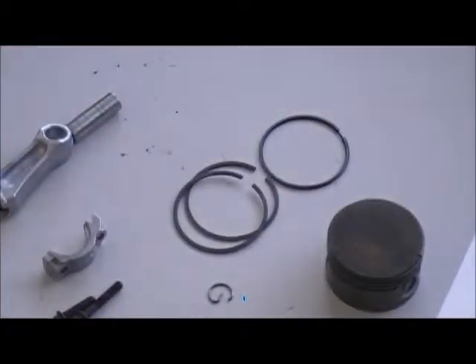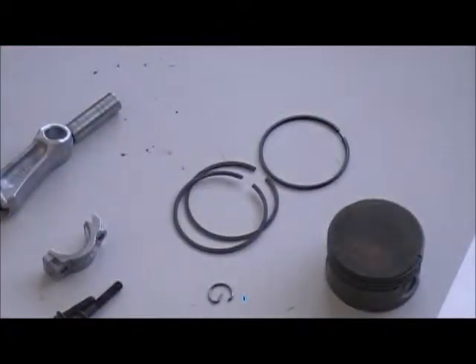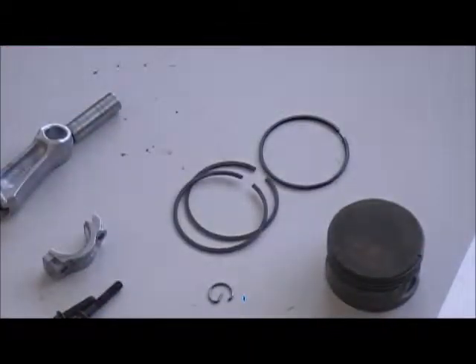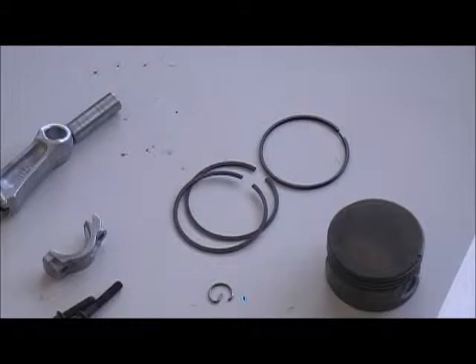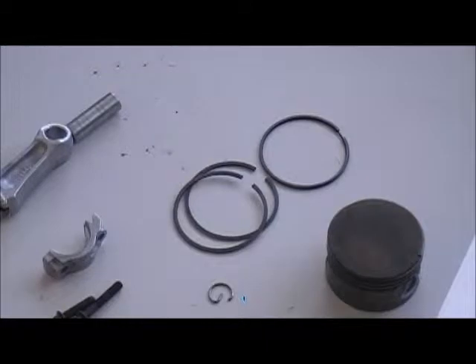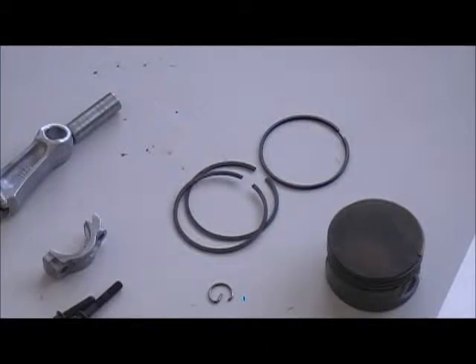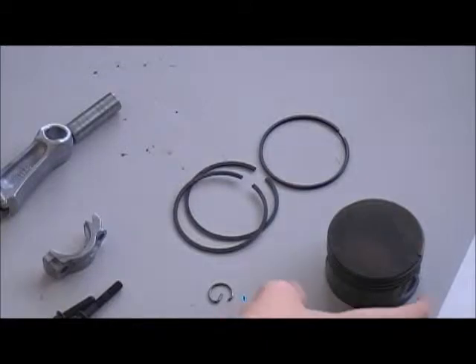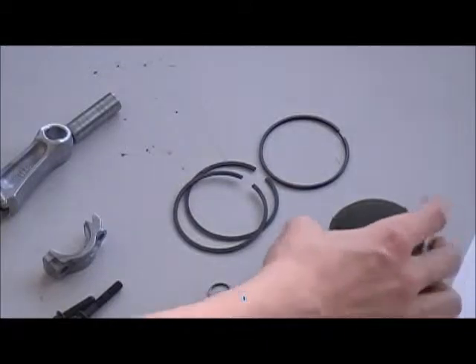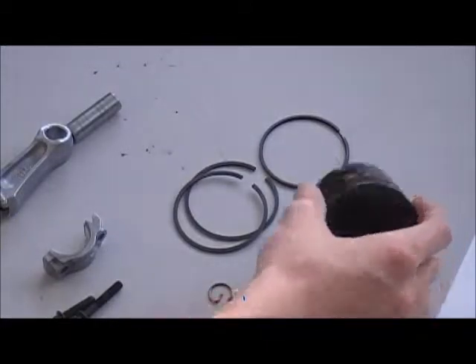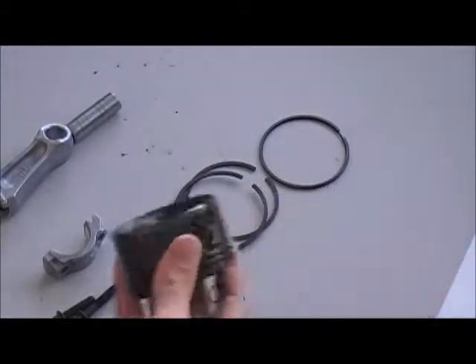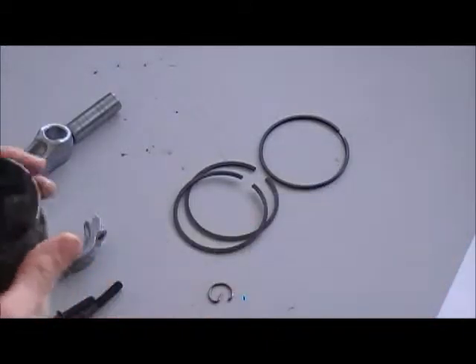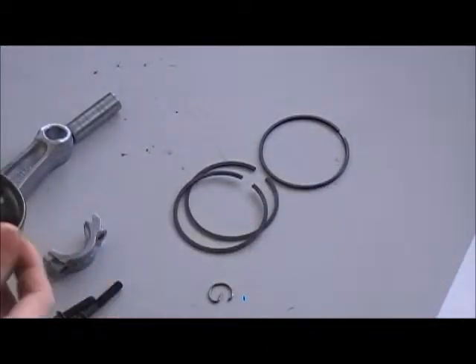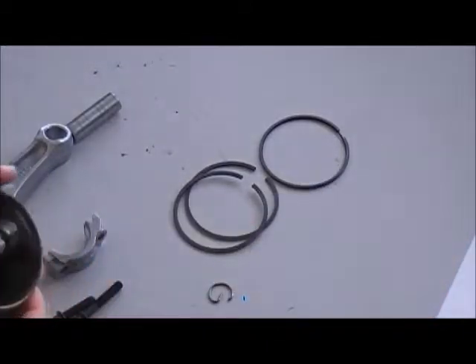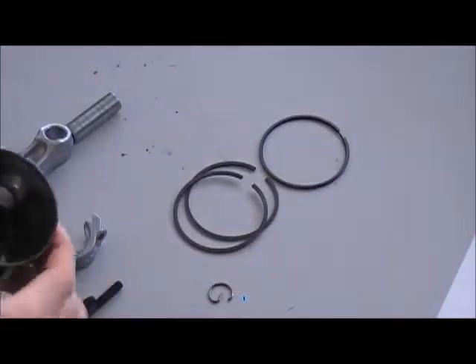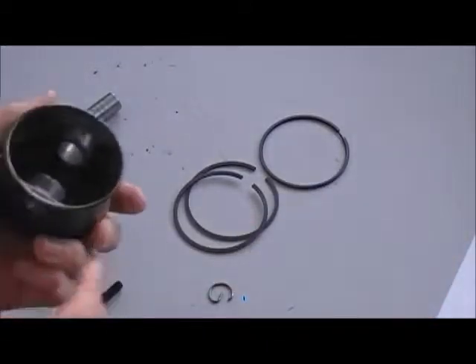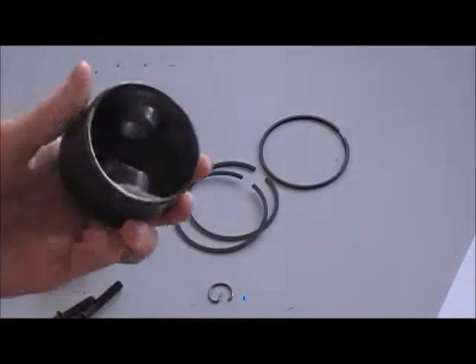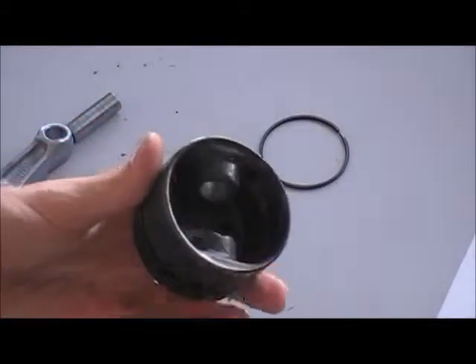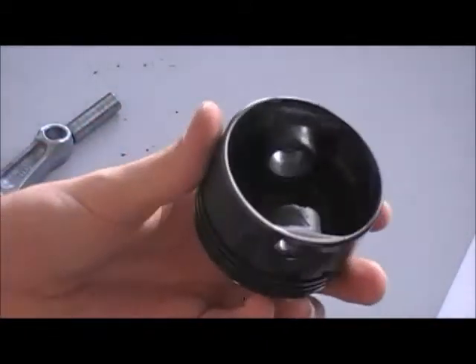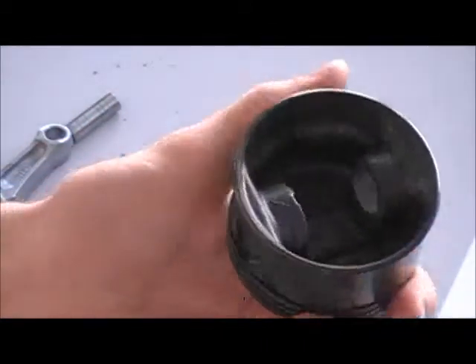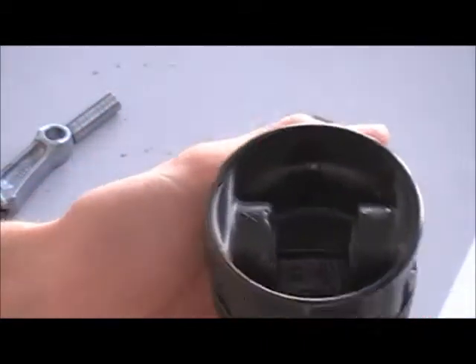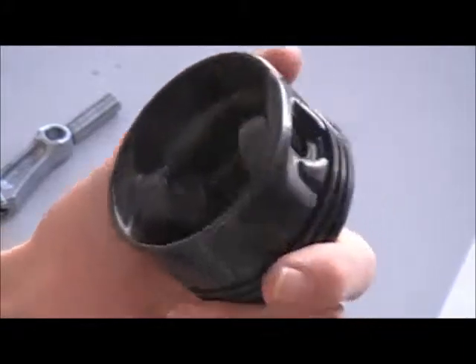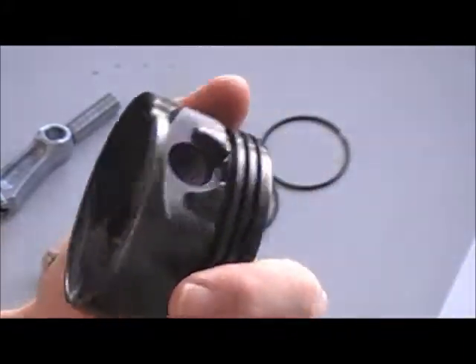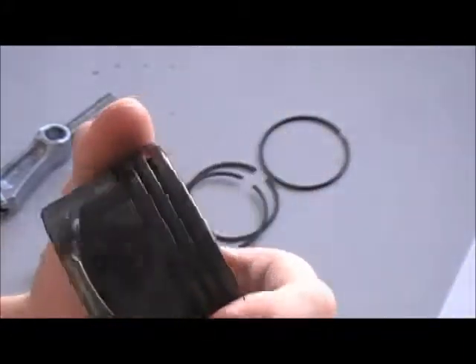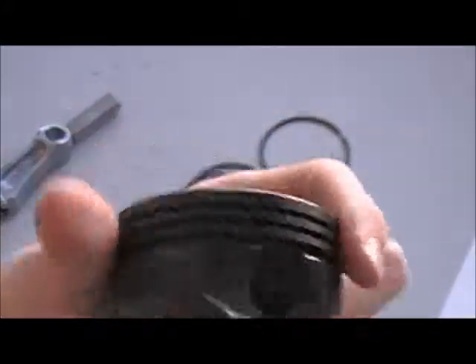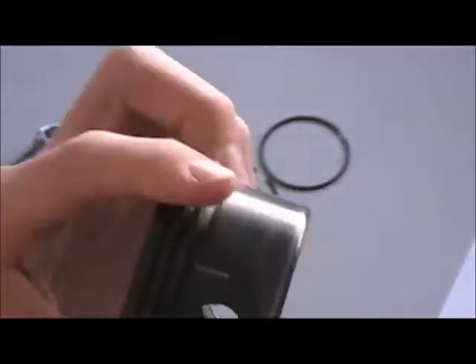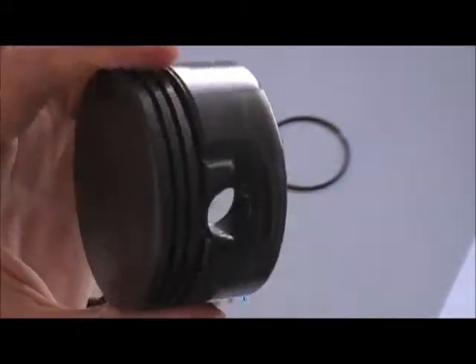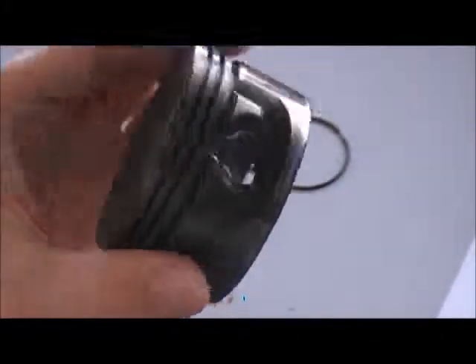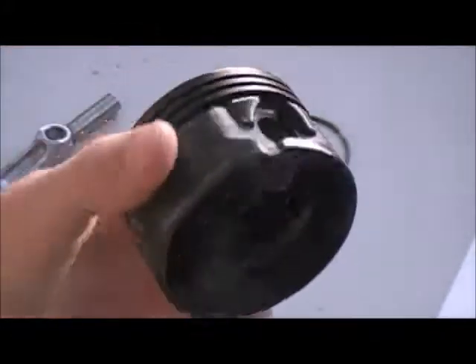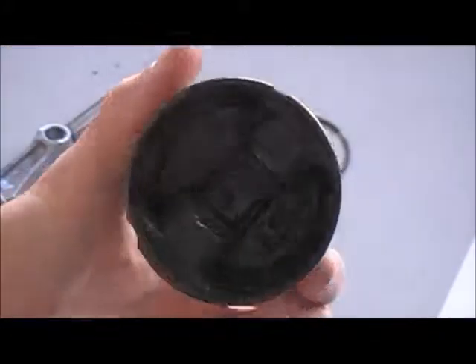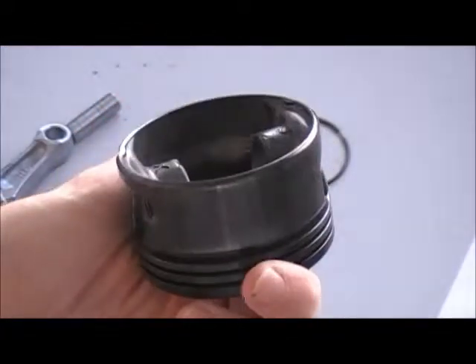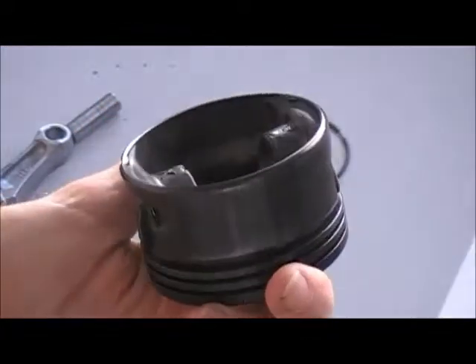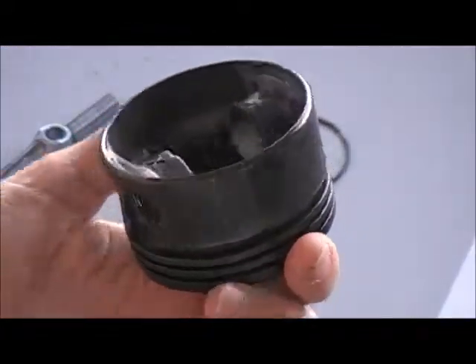To start off by putting this together, this one doesn't have any wrist pin bearing because it's just a cheap engine.